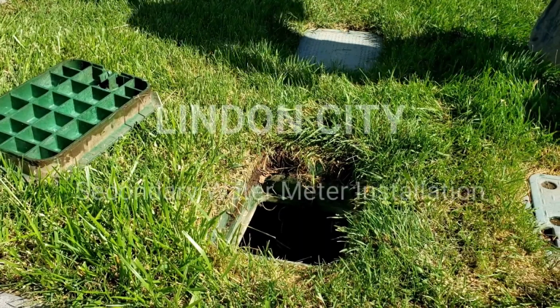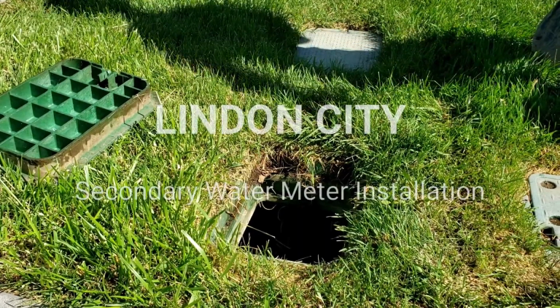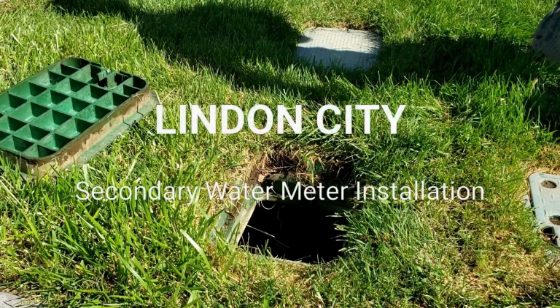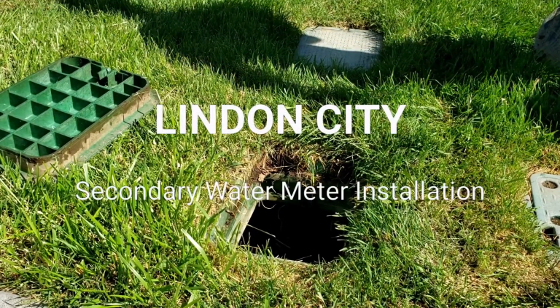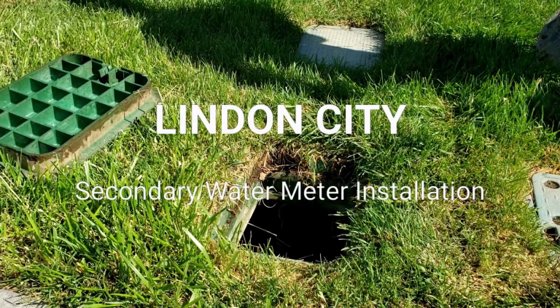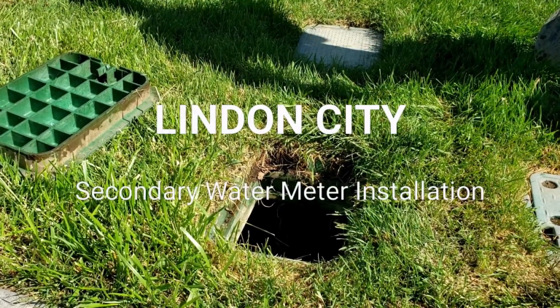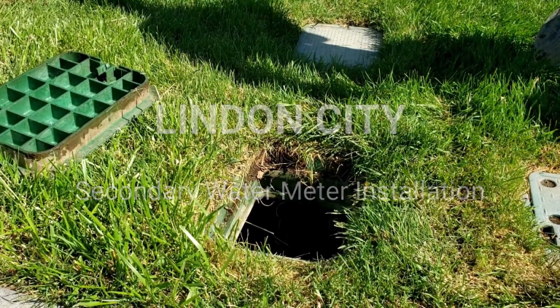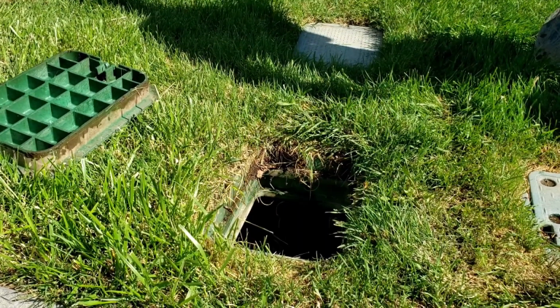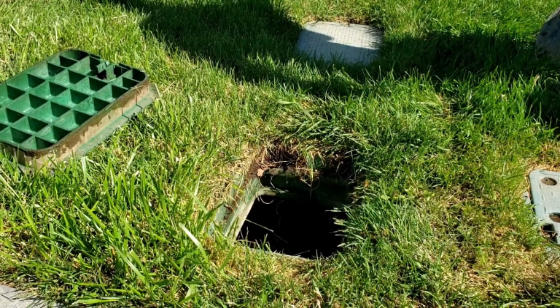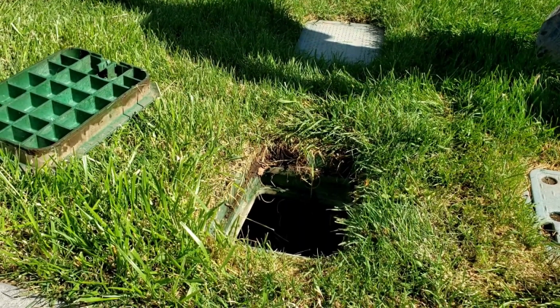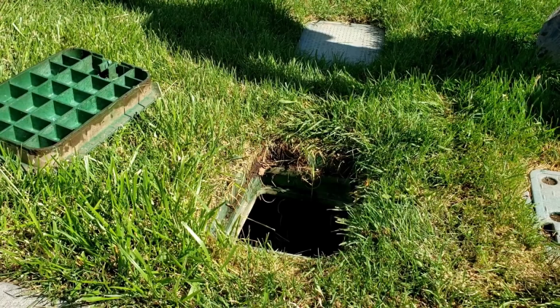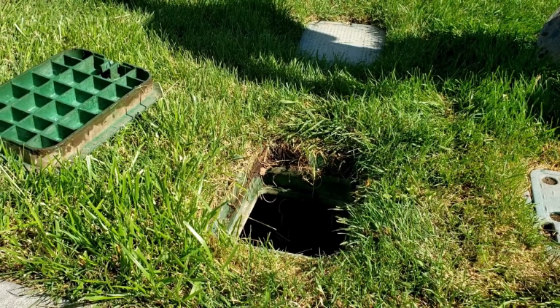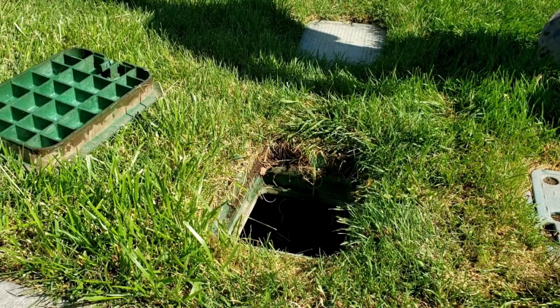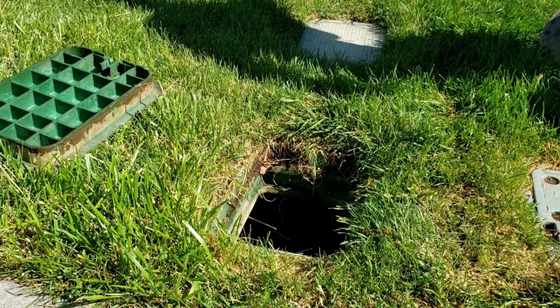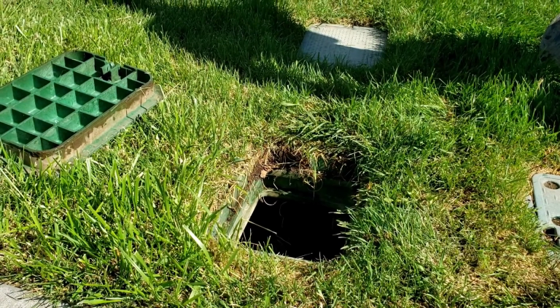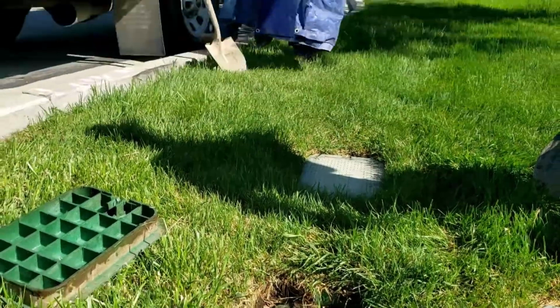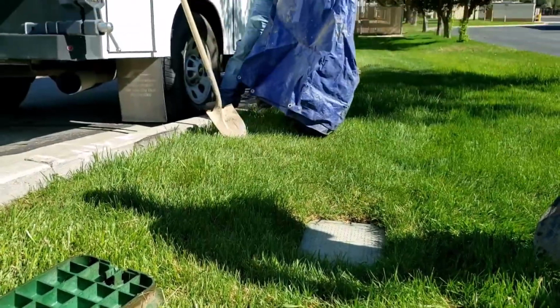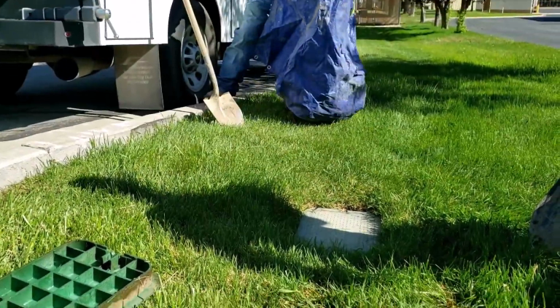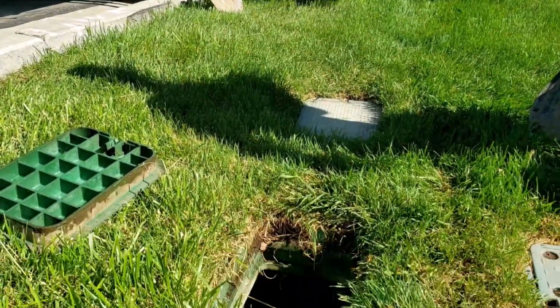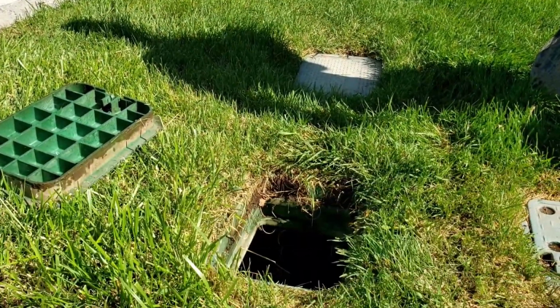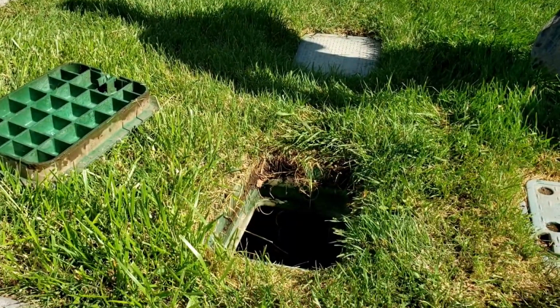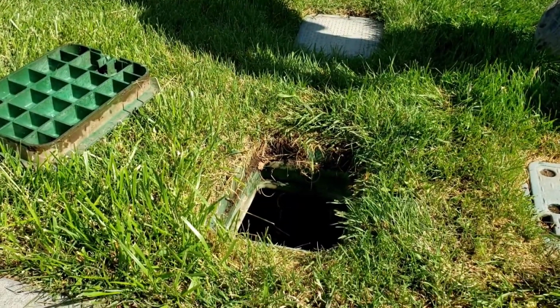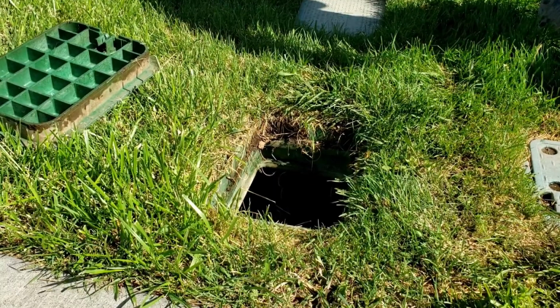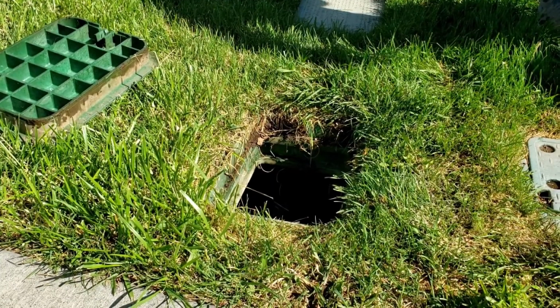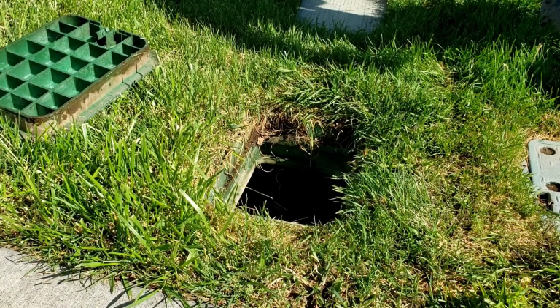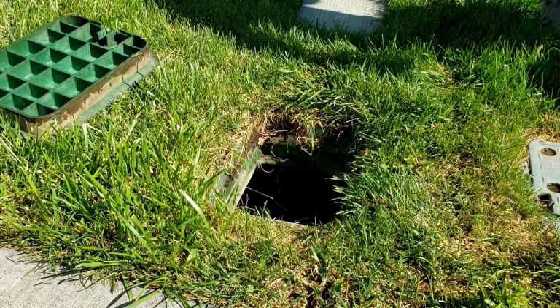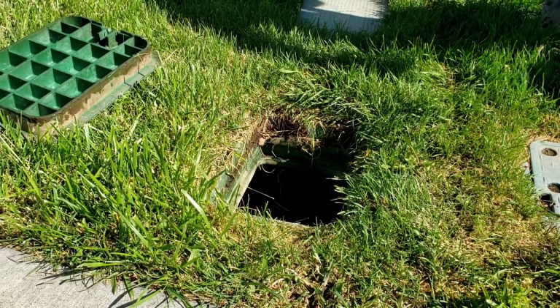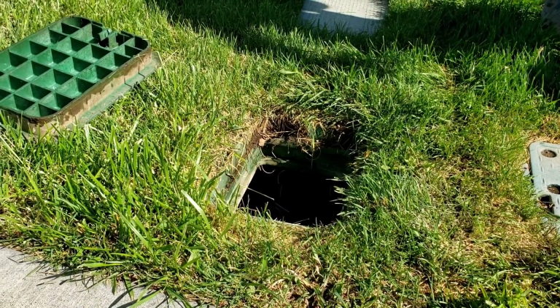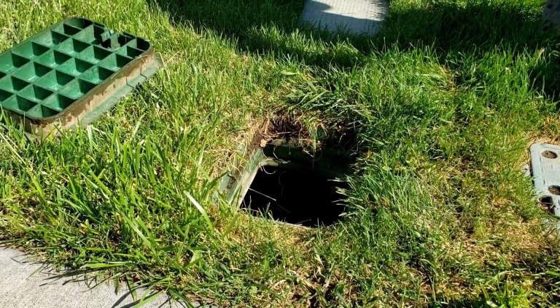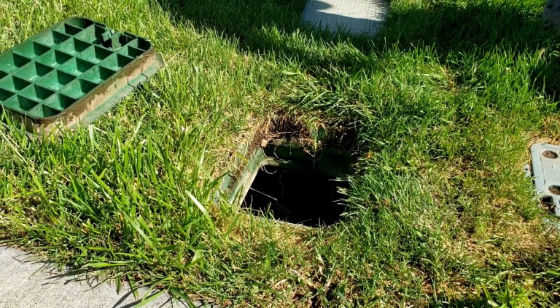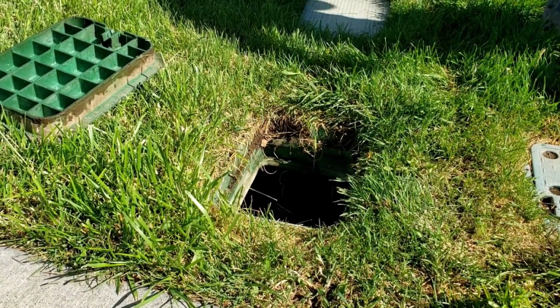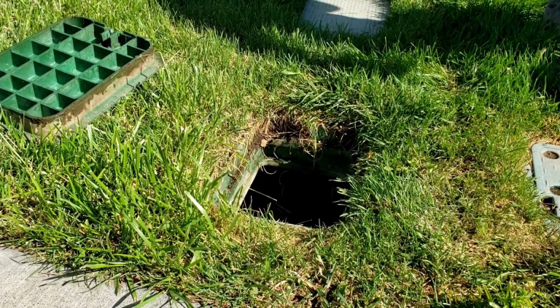Hey, we're going to show you an explanation of installing a secondary water meter. This is the Linden City Public Works yard, and we're going to use this as an example of what you may expect when your secondary water meter is installed in your yard.